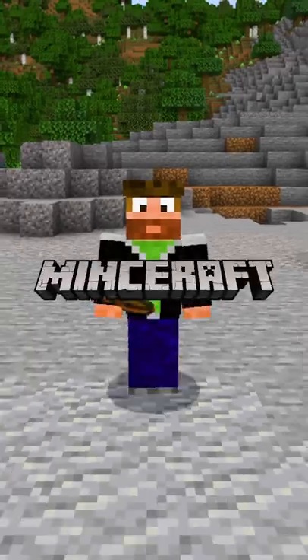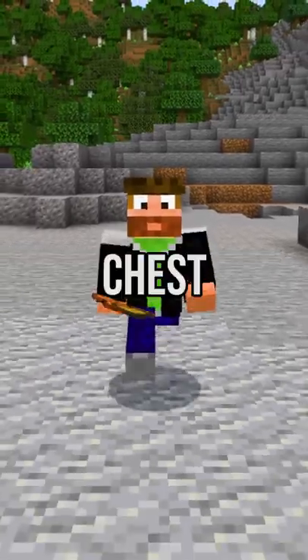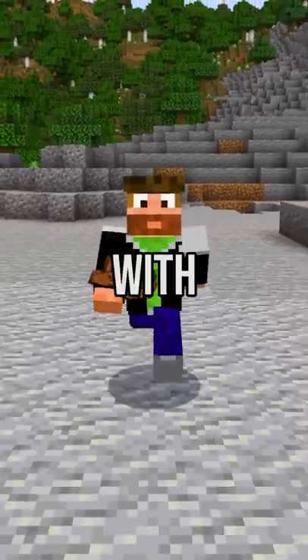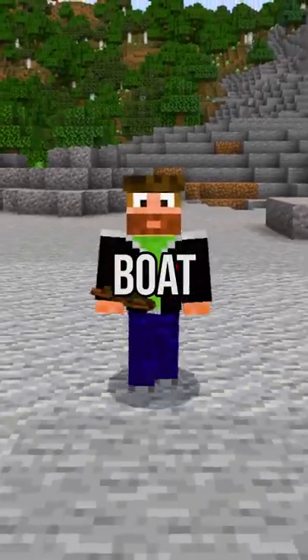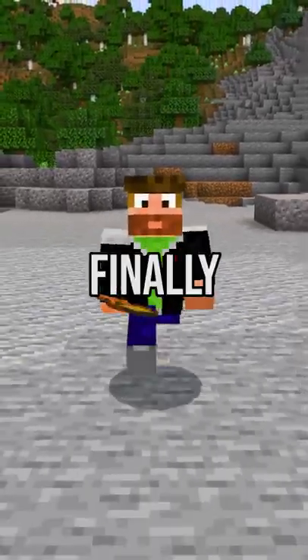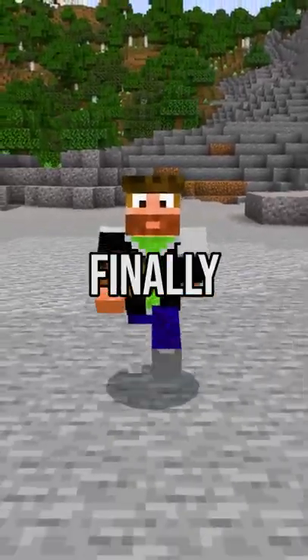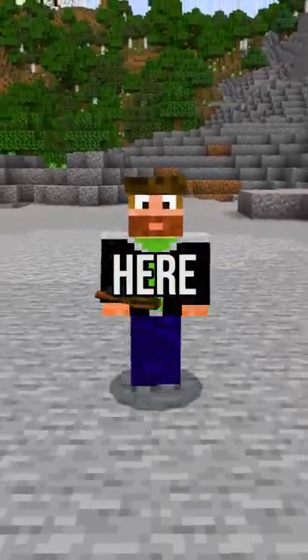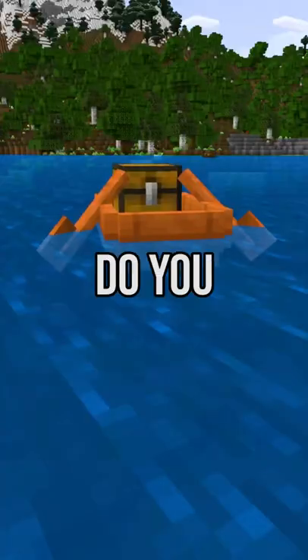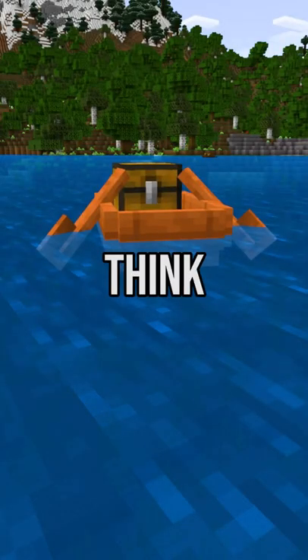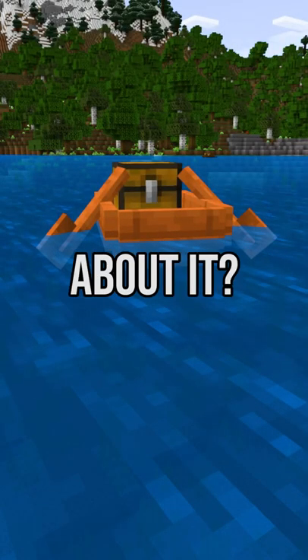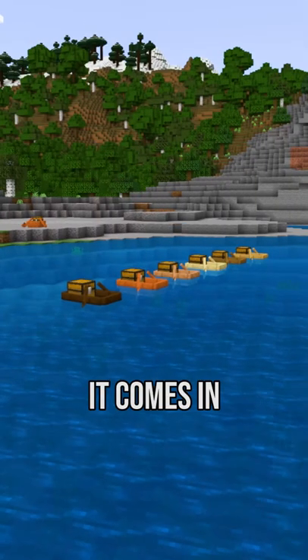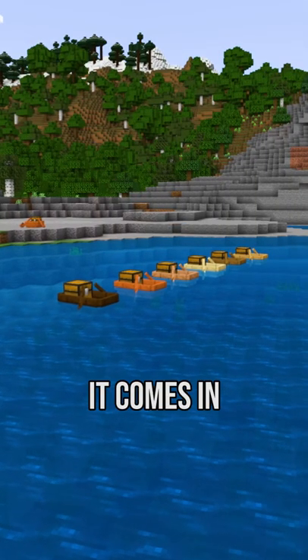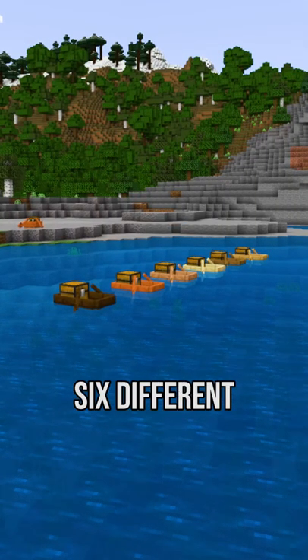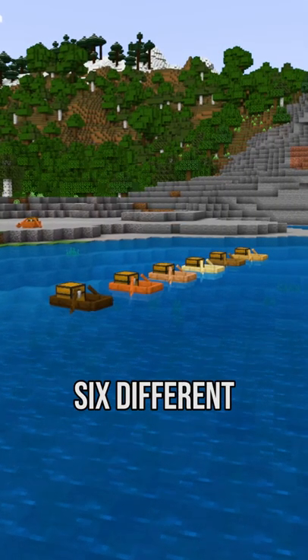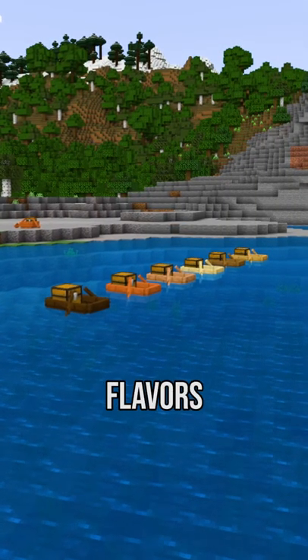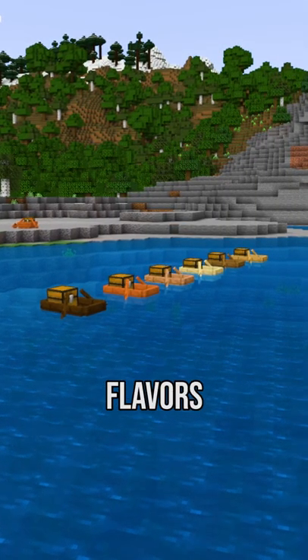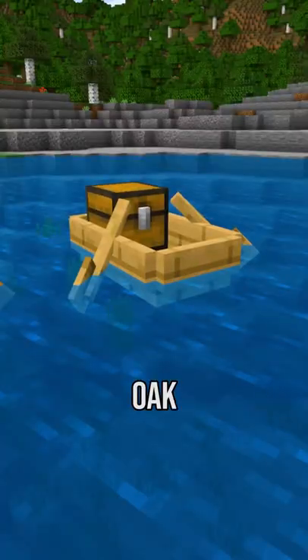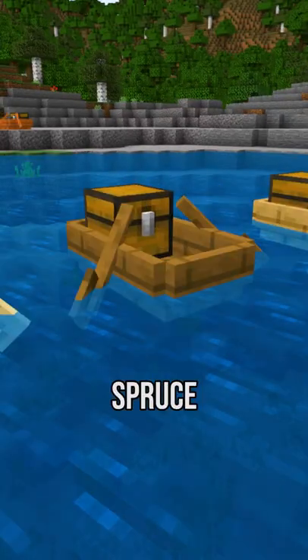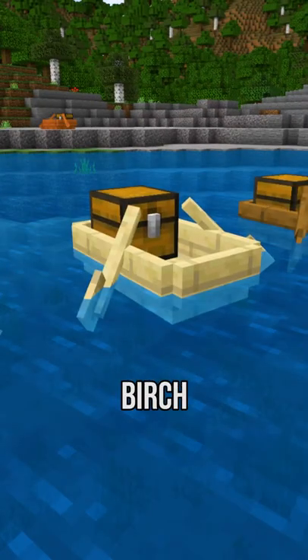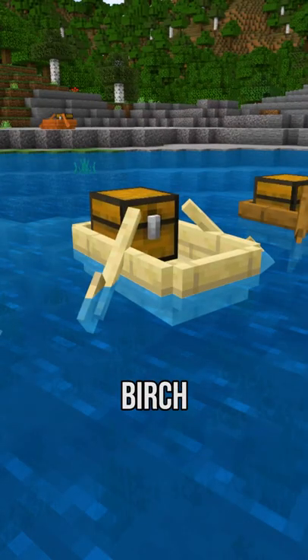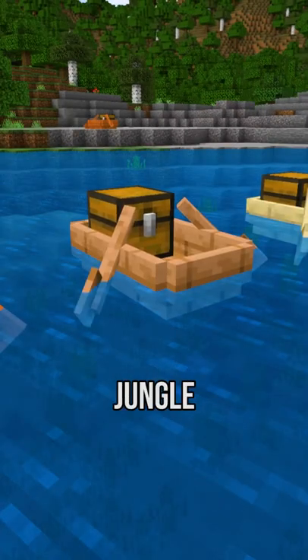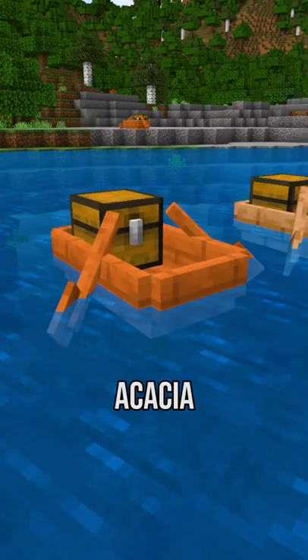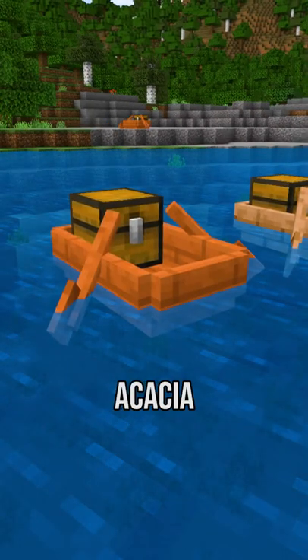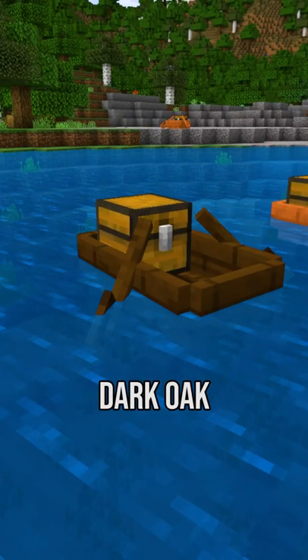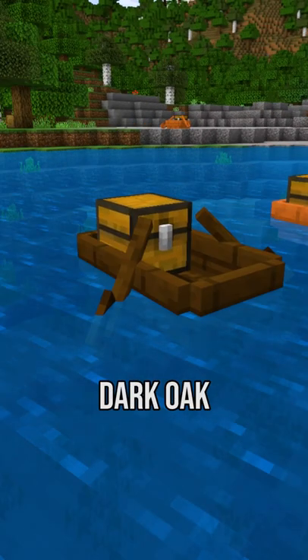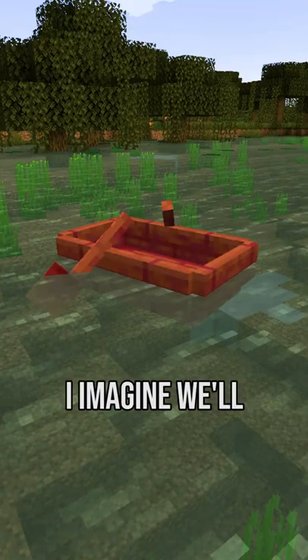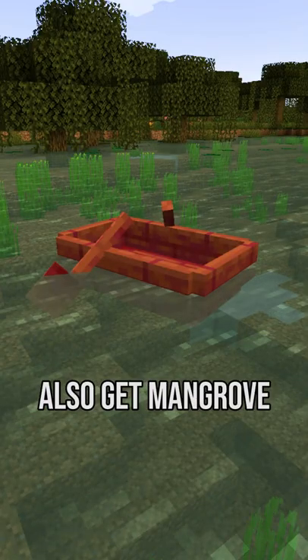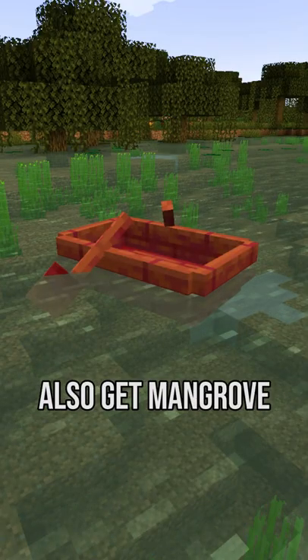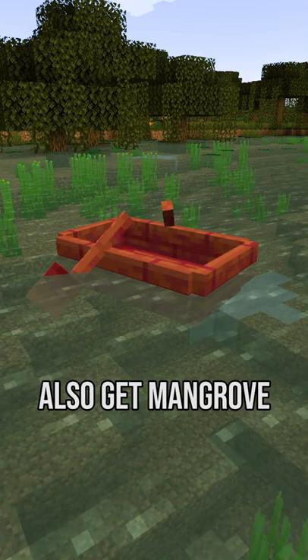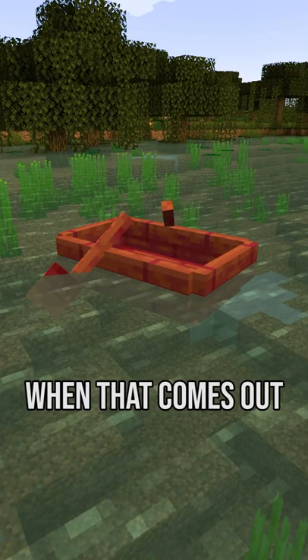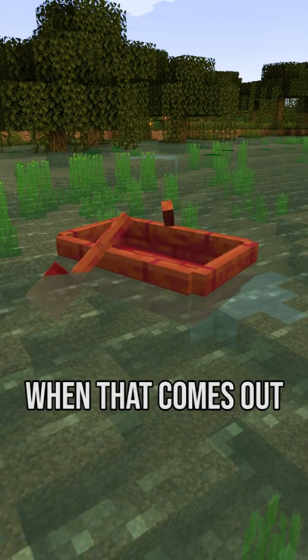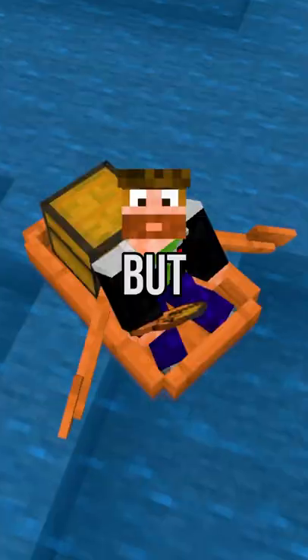The Minecraft chest boat is finally here. It comes in six different flavors: oak, spruce, birch, jungle, acacia, and dark oak. We'll likely also get a mangrove variant when that update comes out.